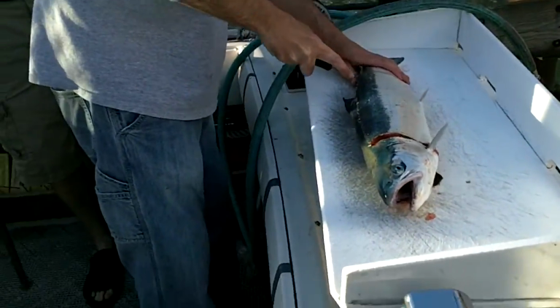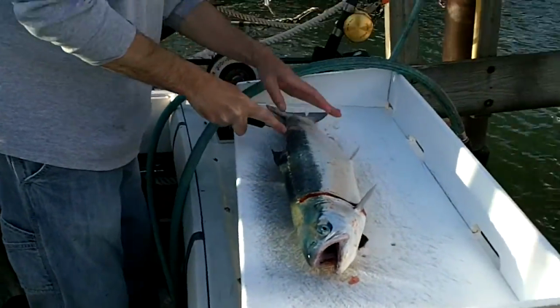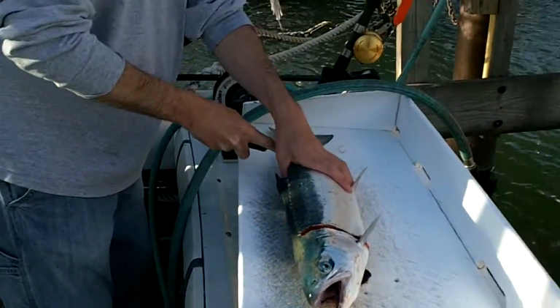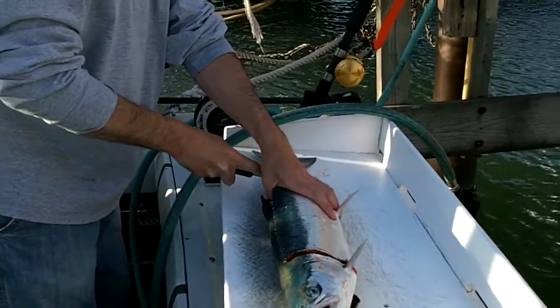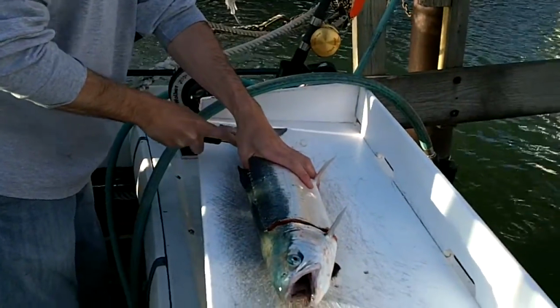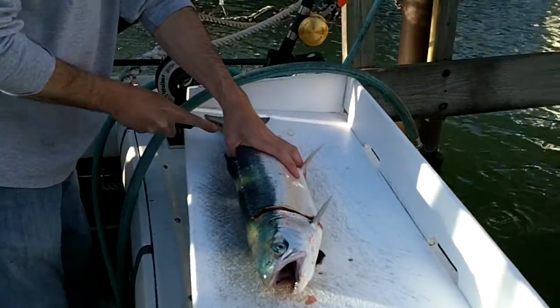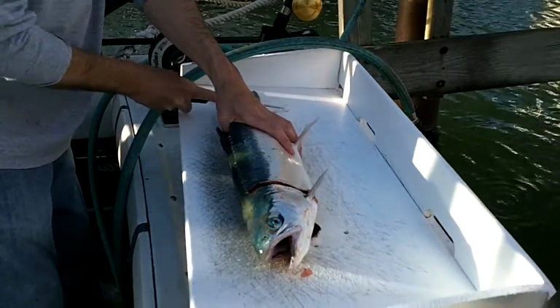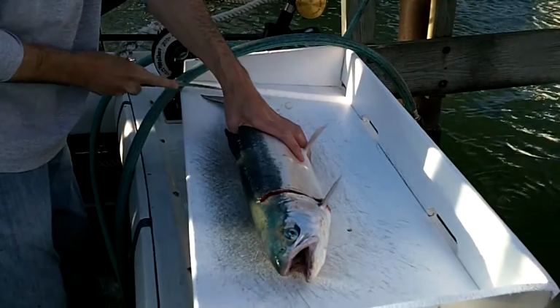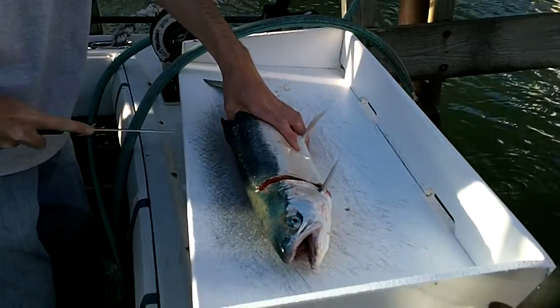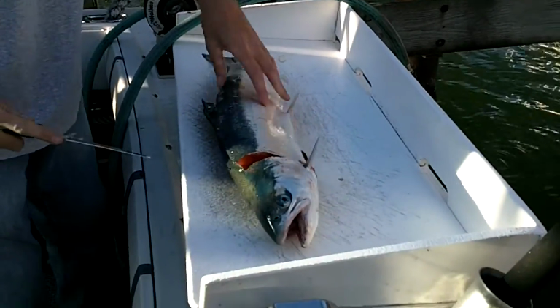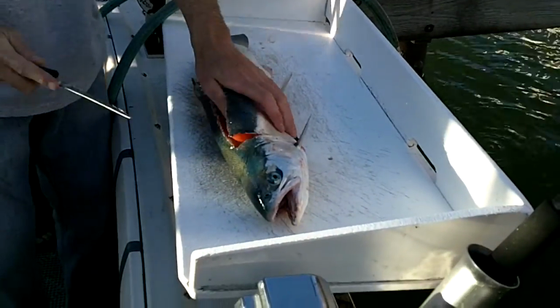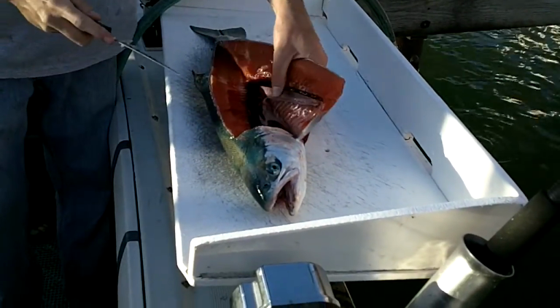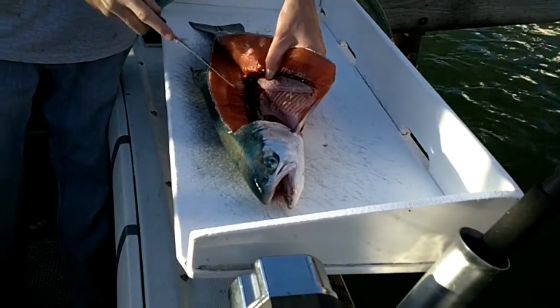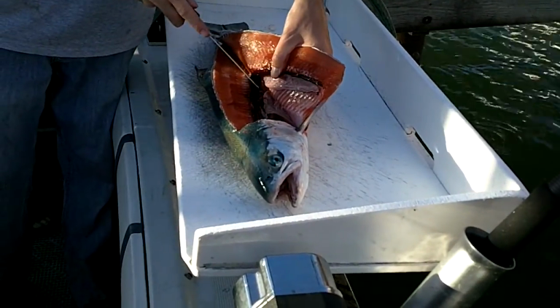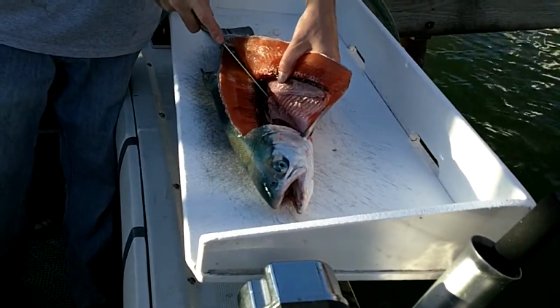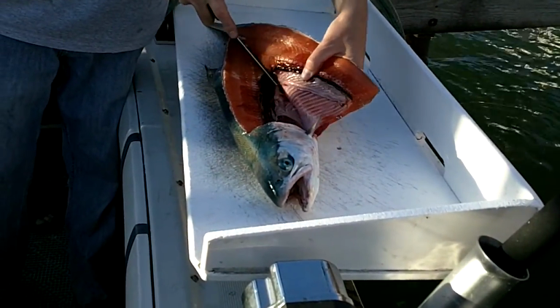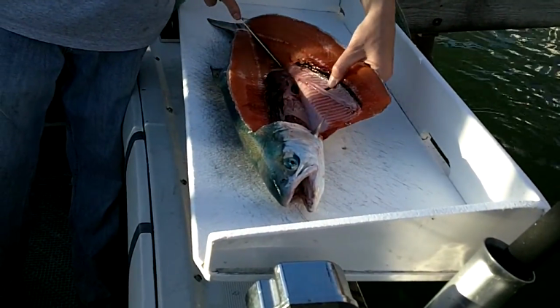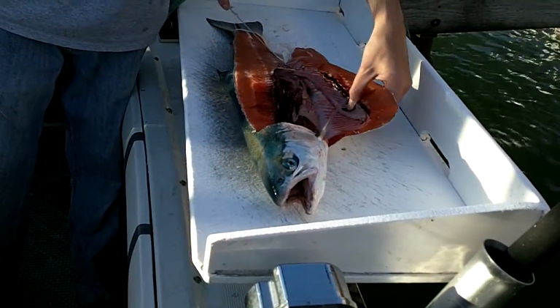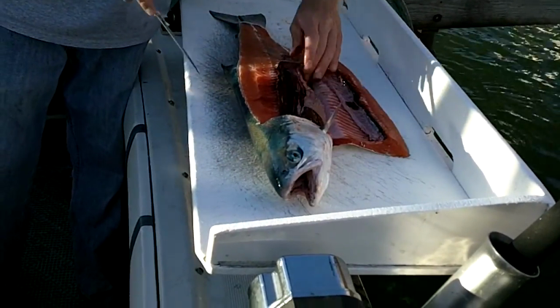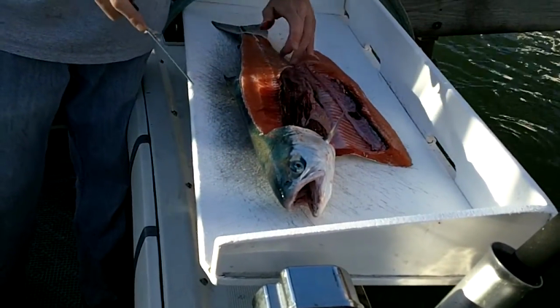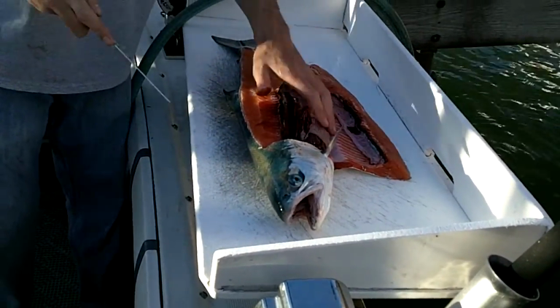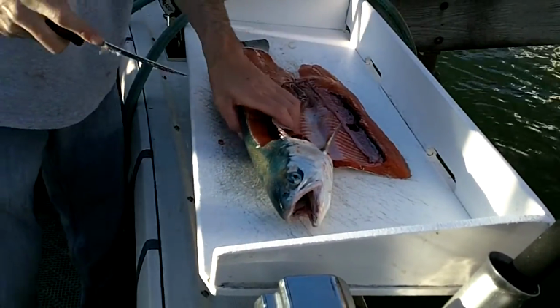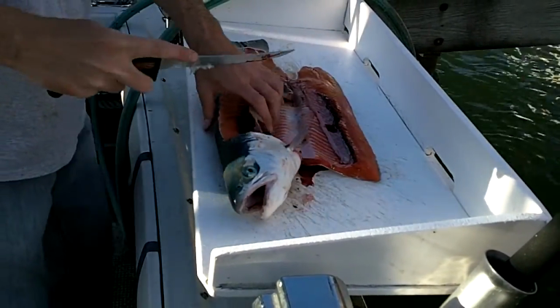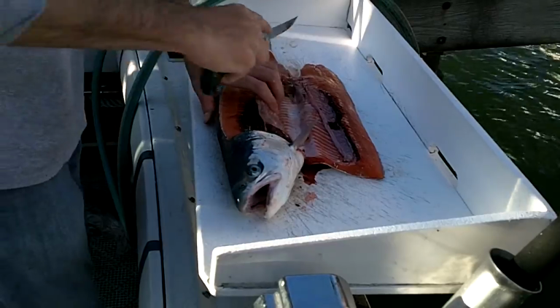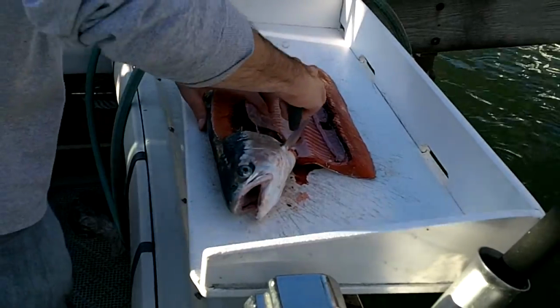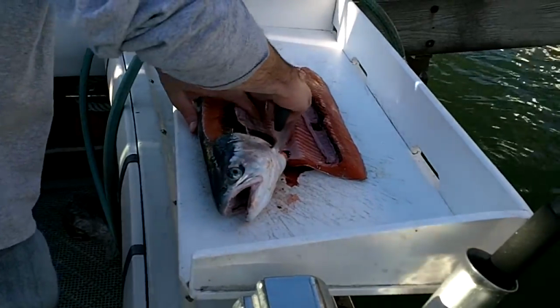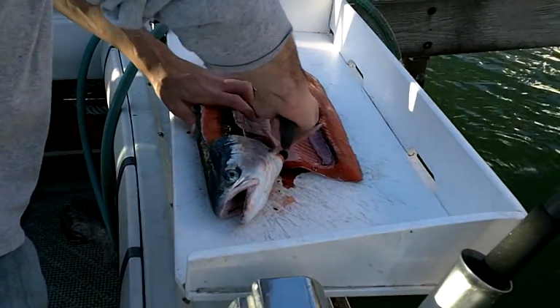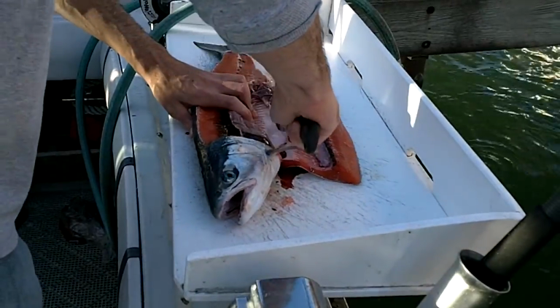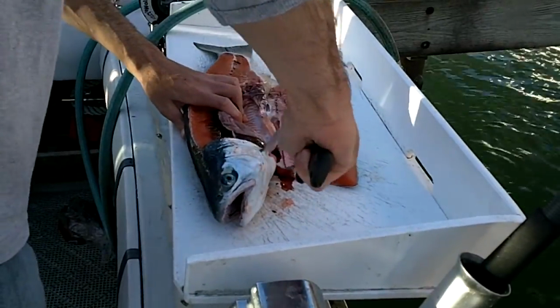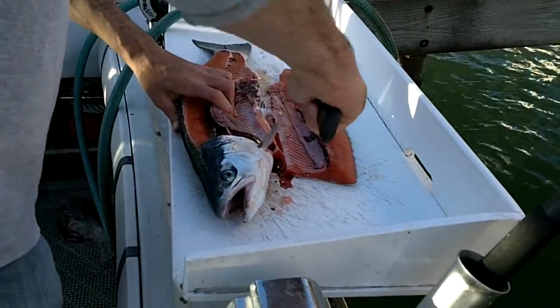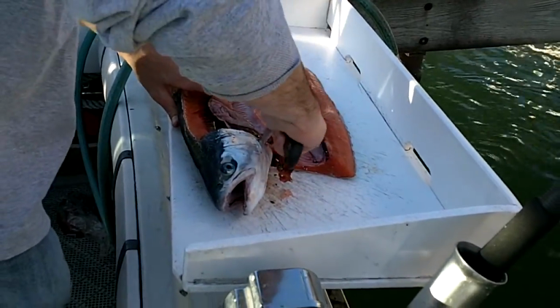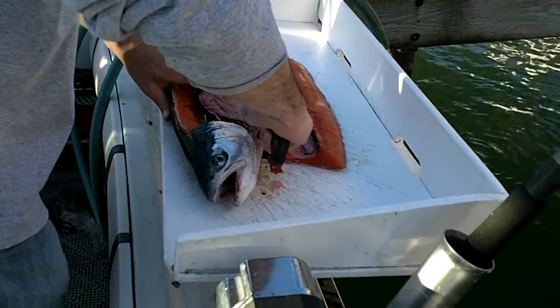That's how you fillet a fish? I guess so. That's how my mom does it, I guess. A lot of people have different techniques. She's Chinese, so she, yeah.